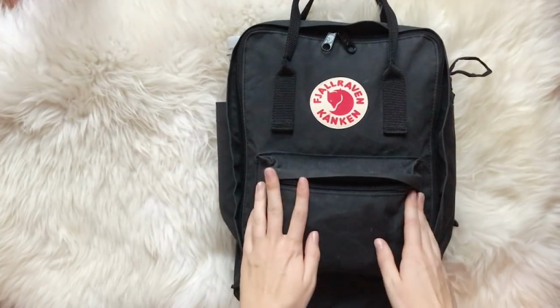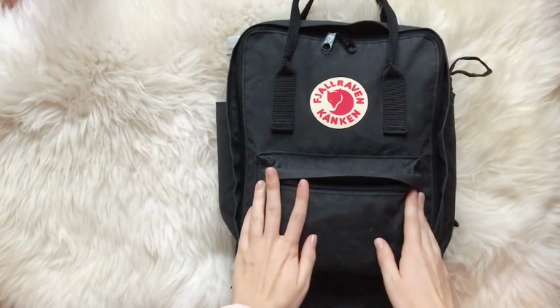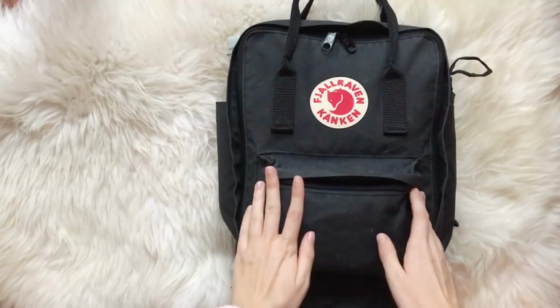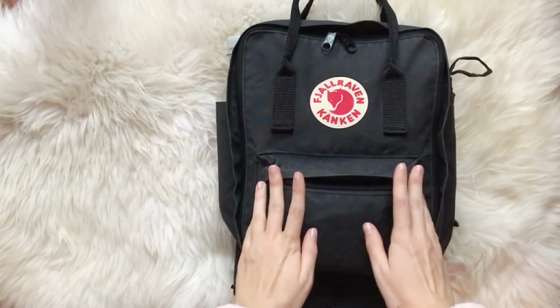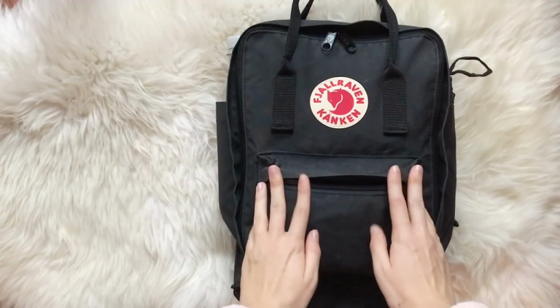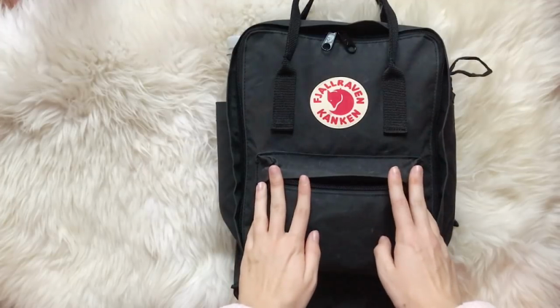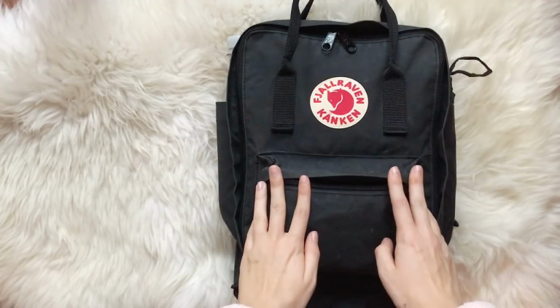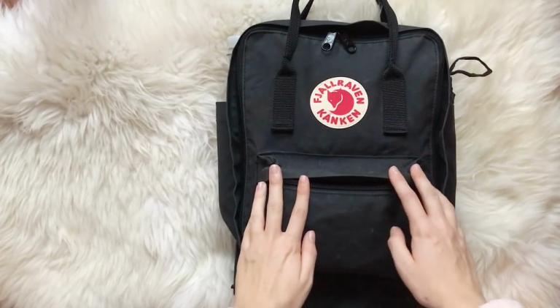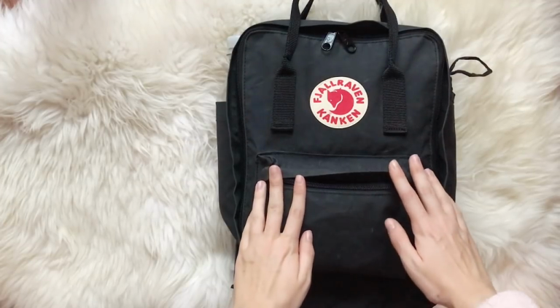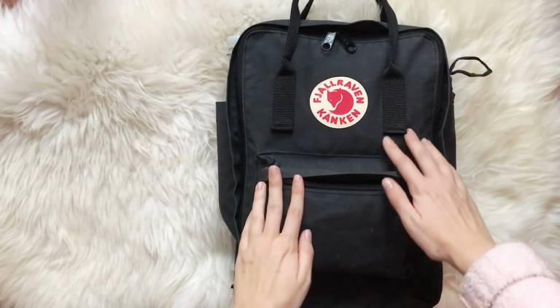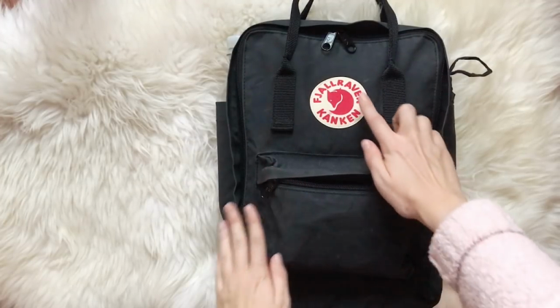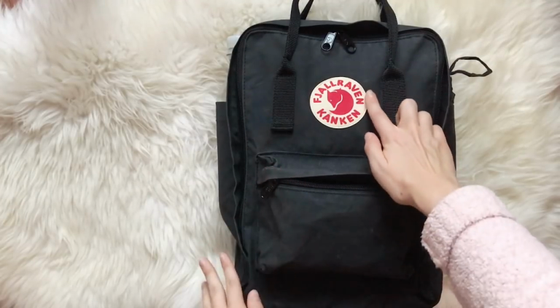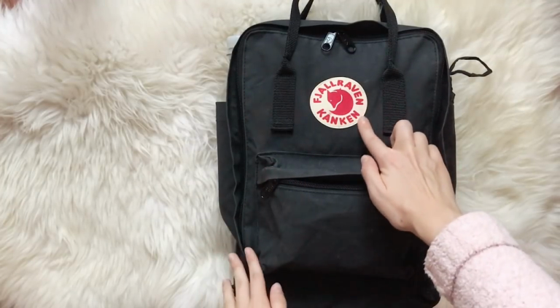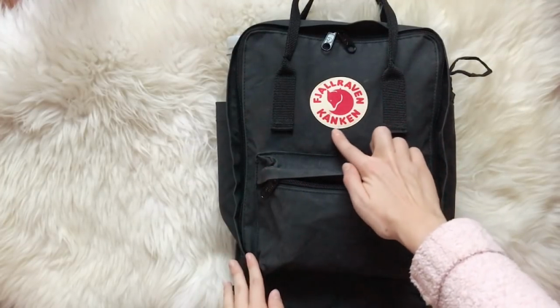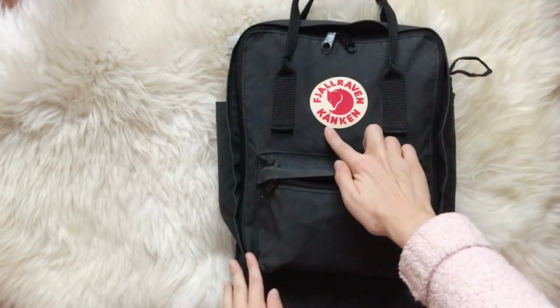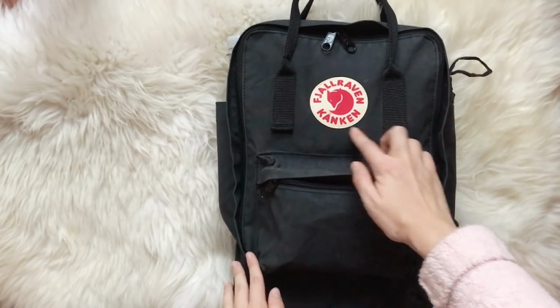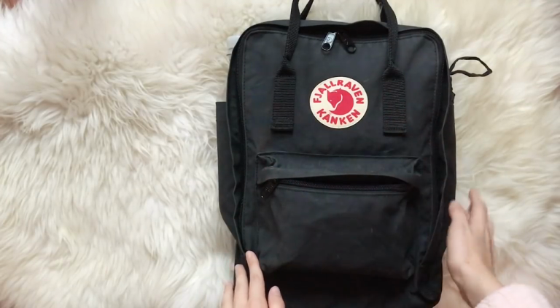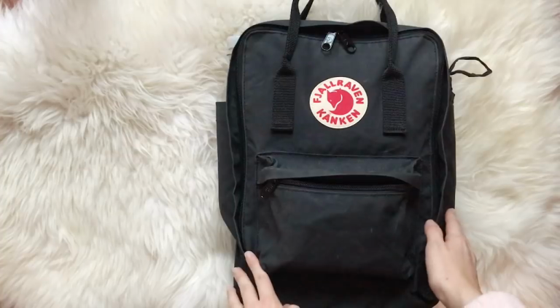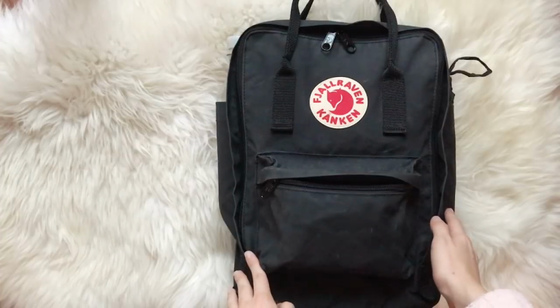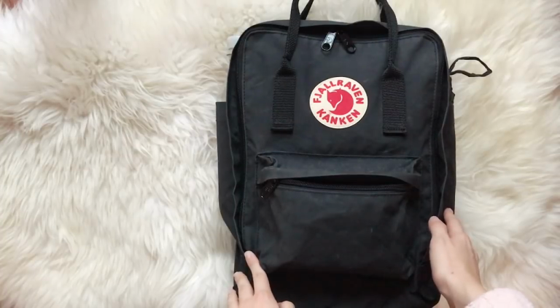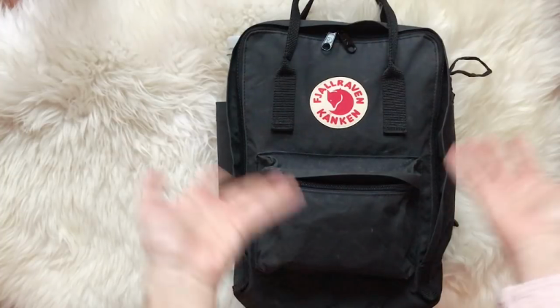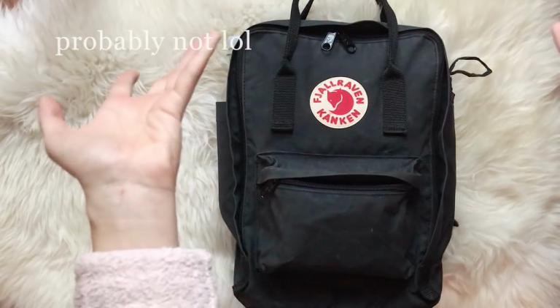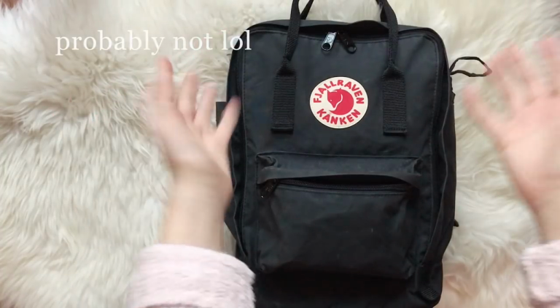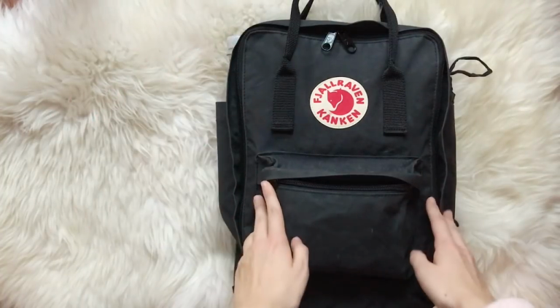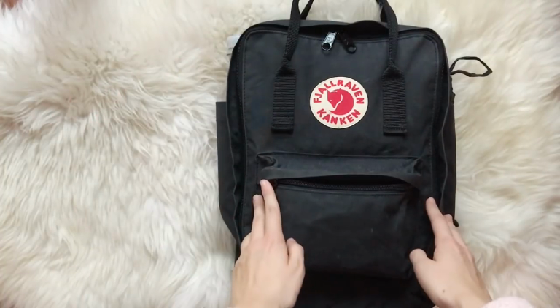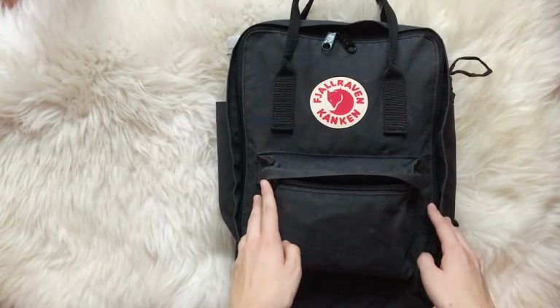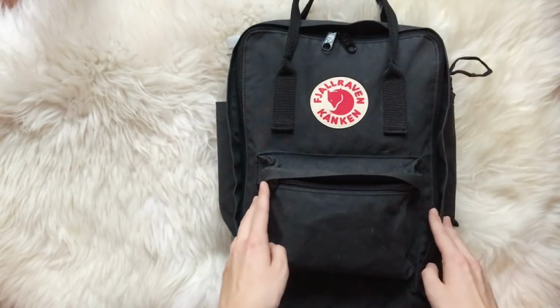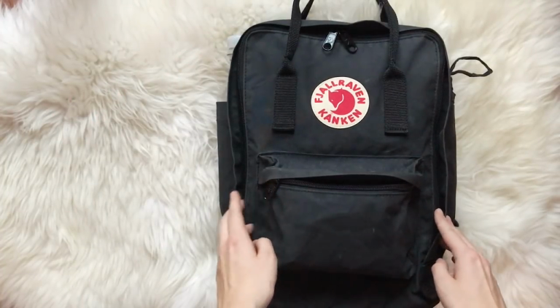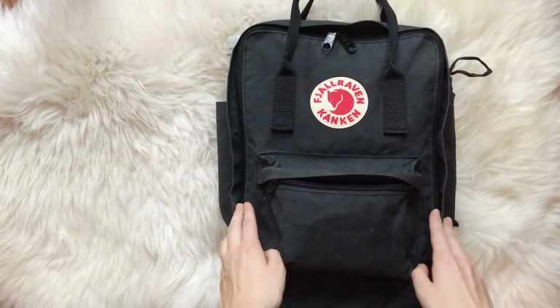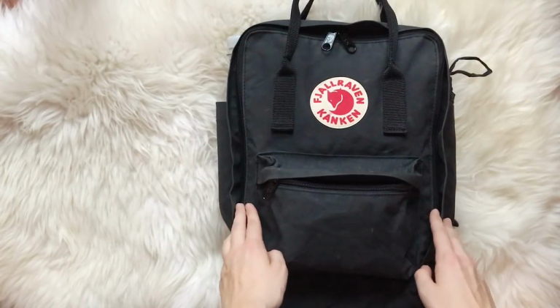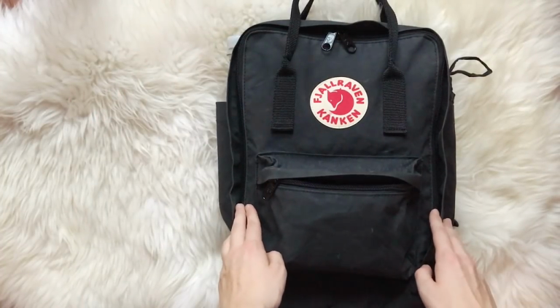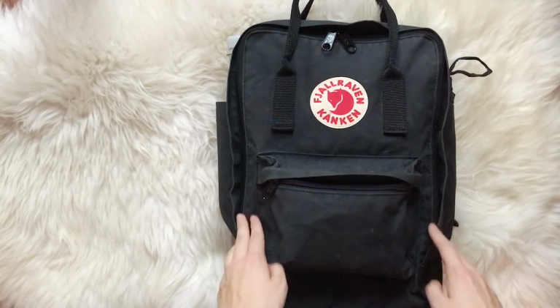This is the backpack I use for traveling. It is the Fjällräven Kånken — I hope I pronounced that right — with a 13-inch laptop compartment.